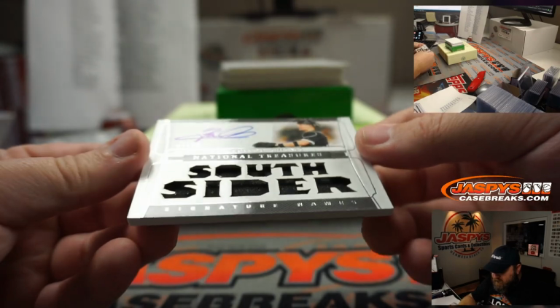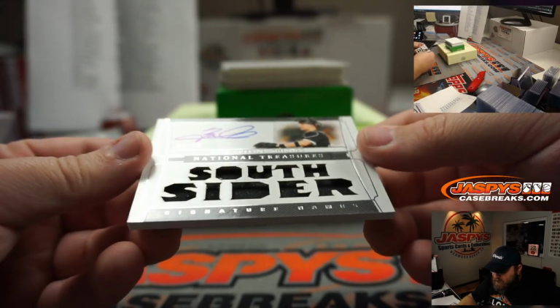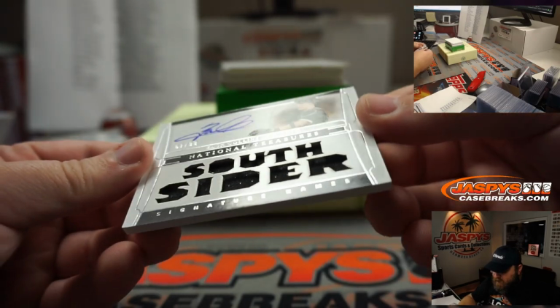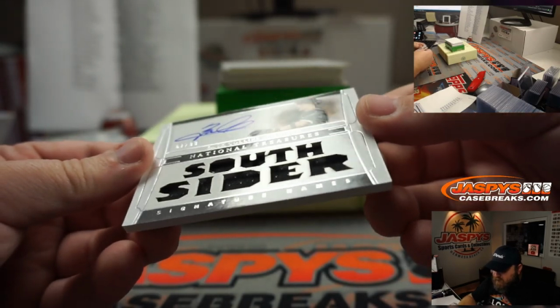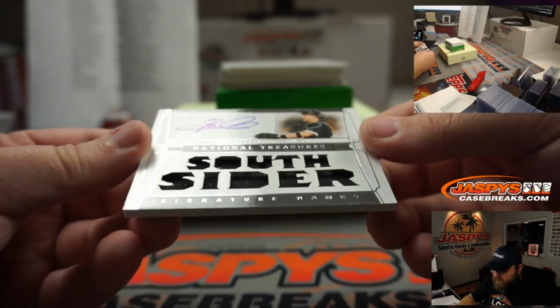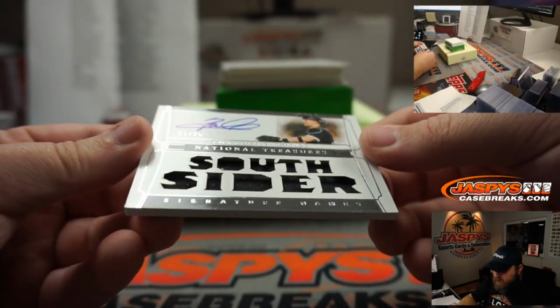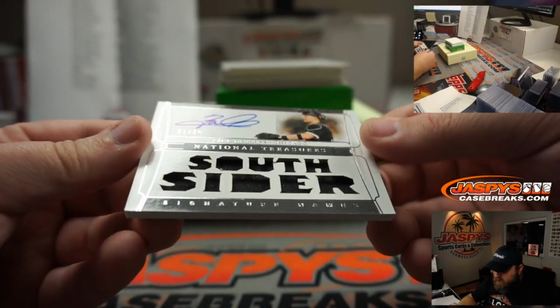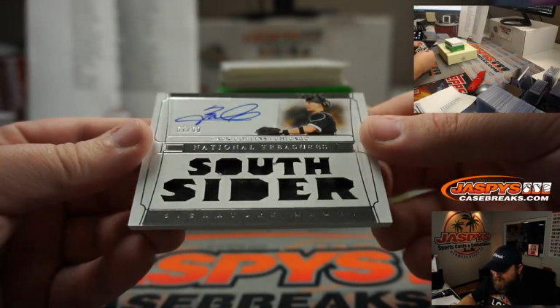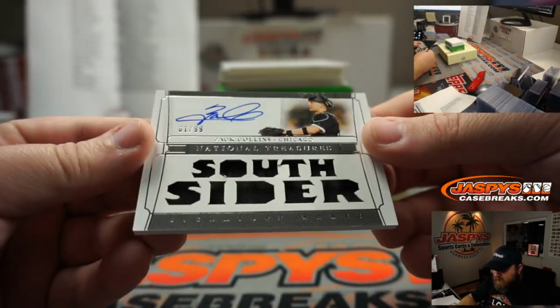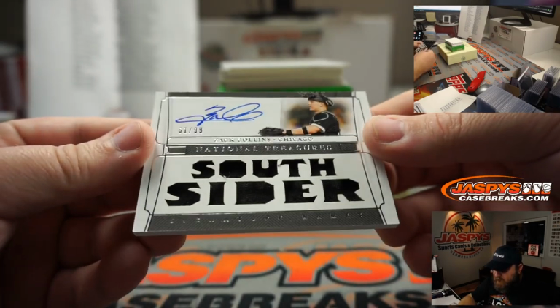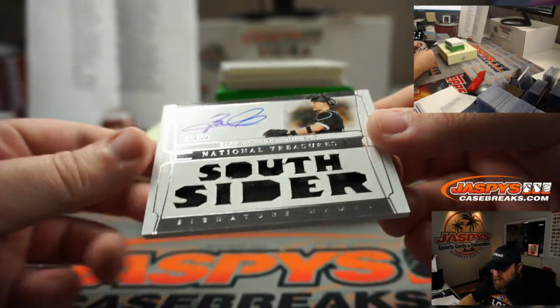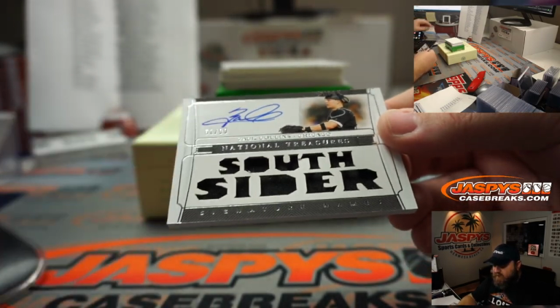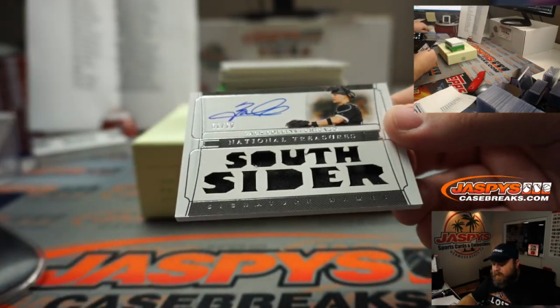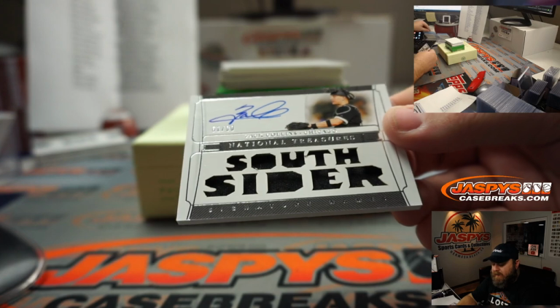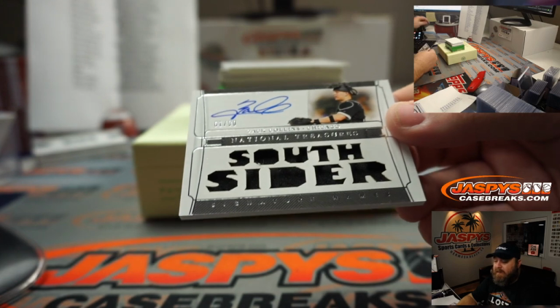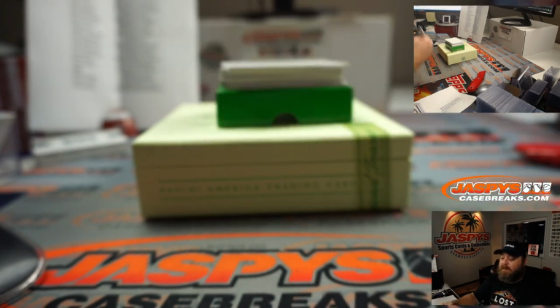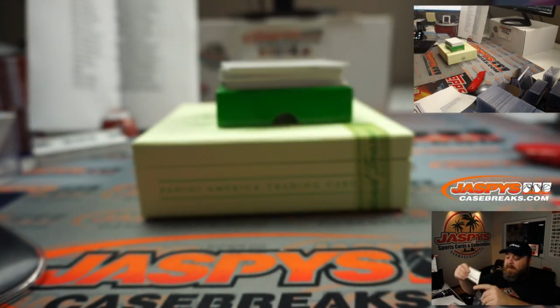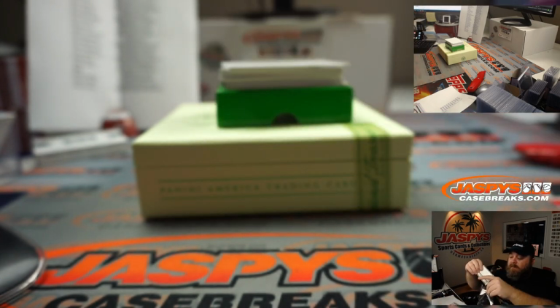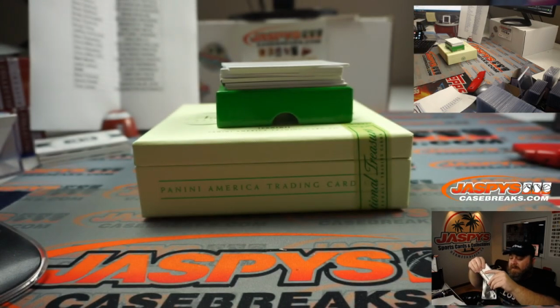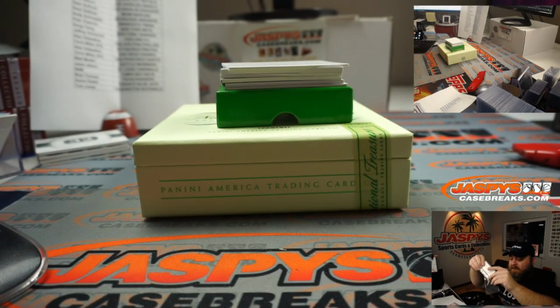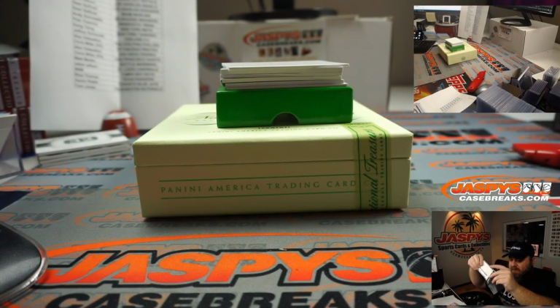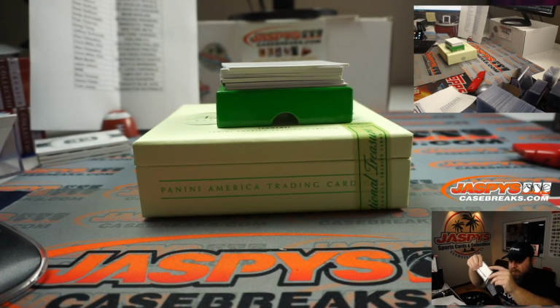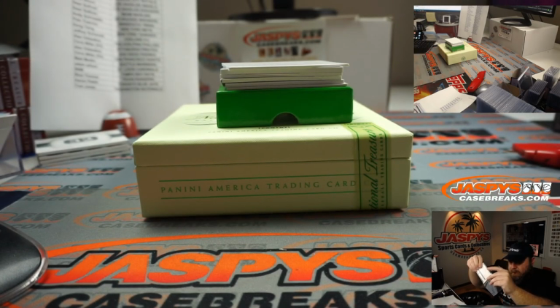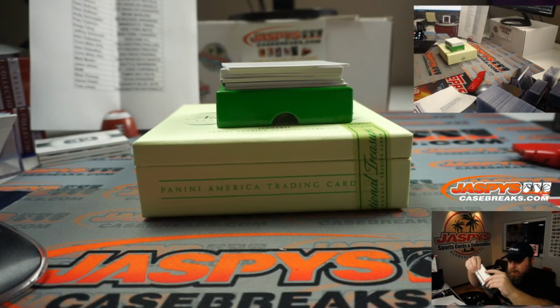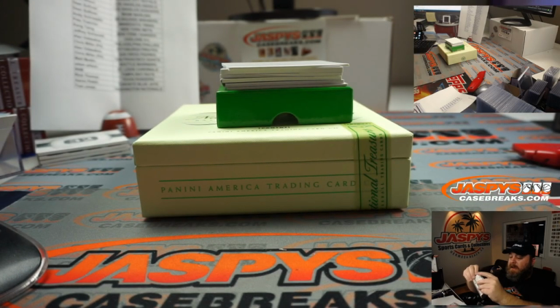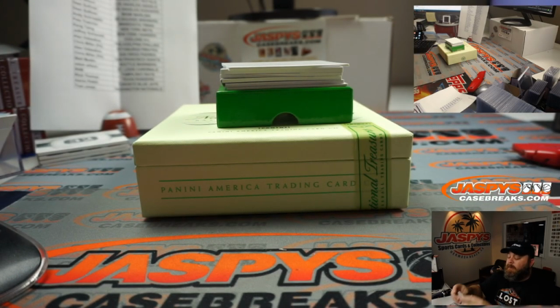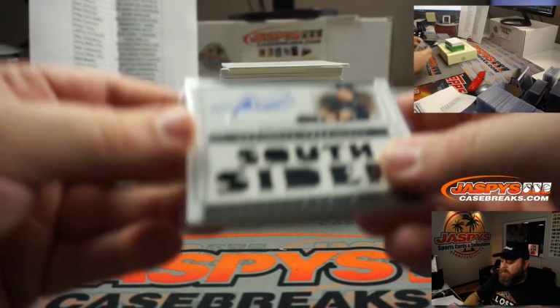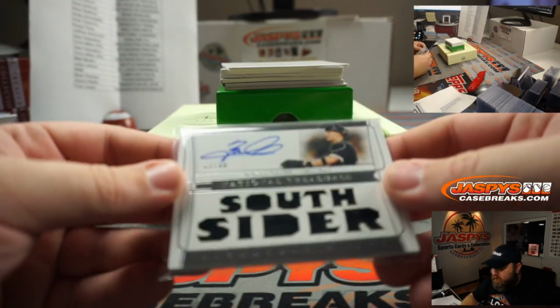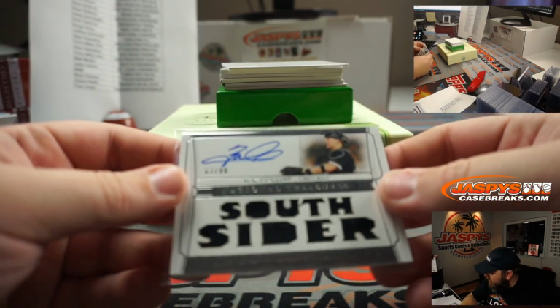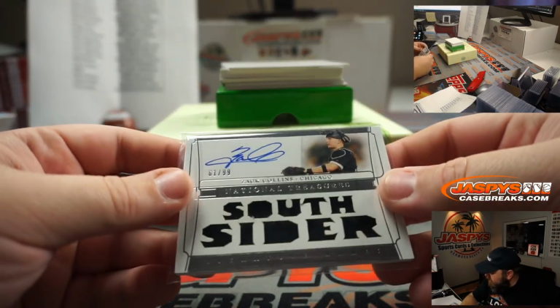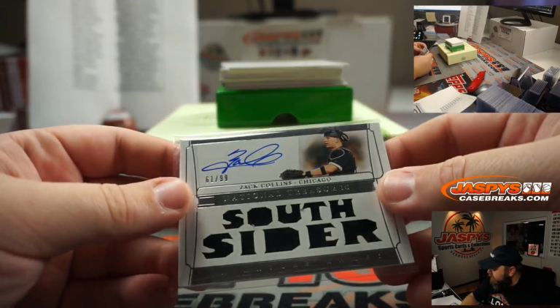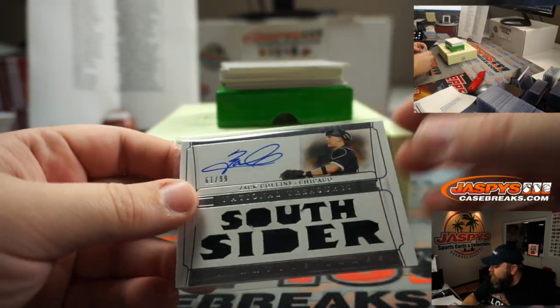Zach Collins, jersey and auto — South Sider — 61 out of 99, for the White Sox, random number block, spot one, Gary Muglock.